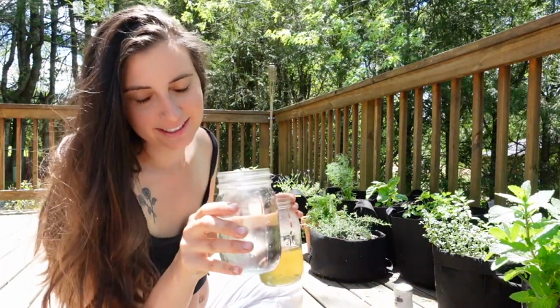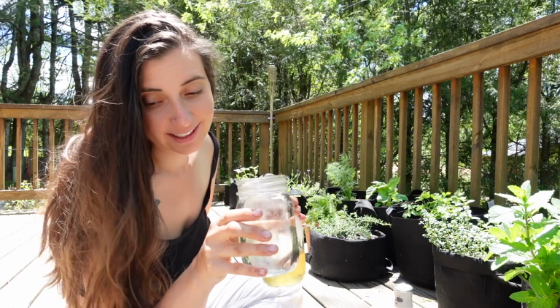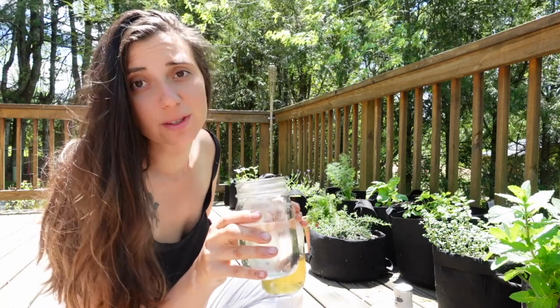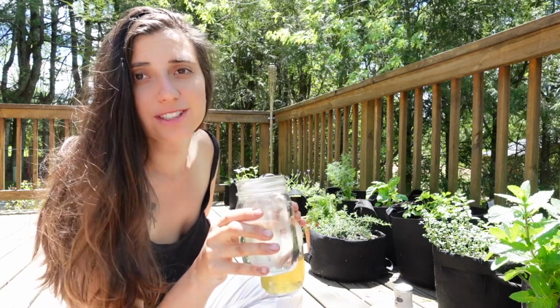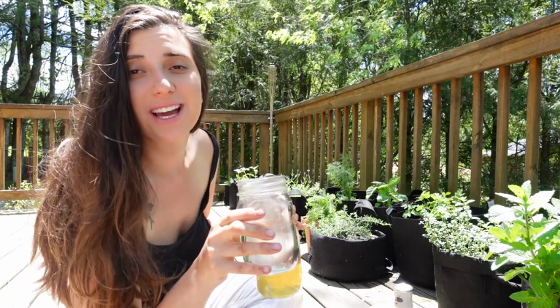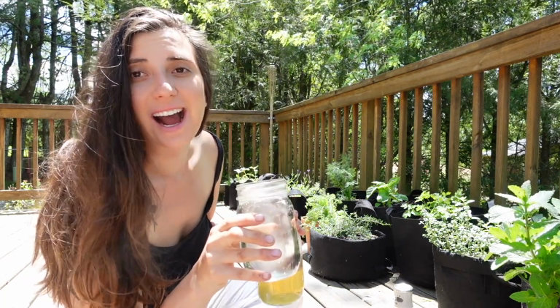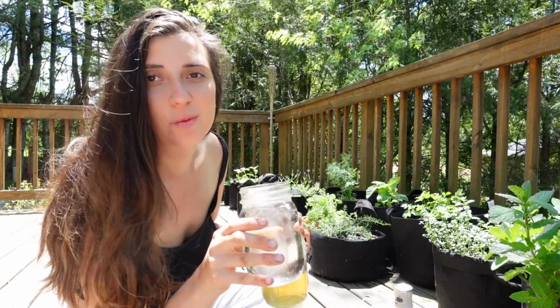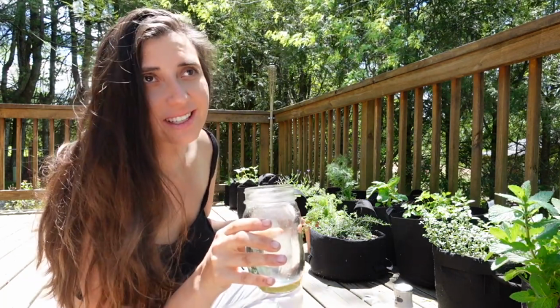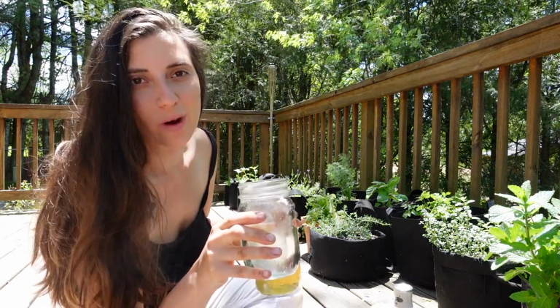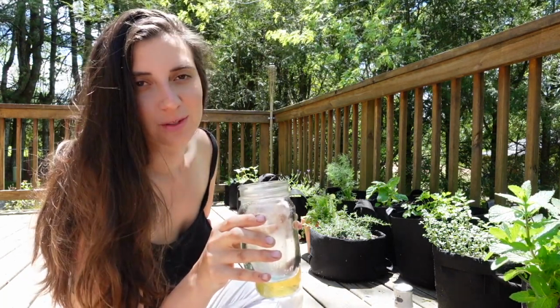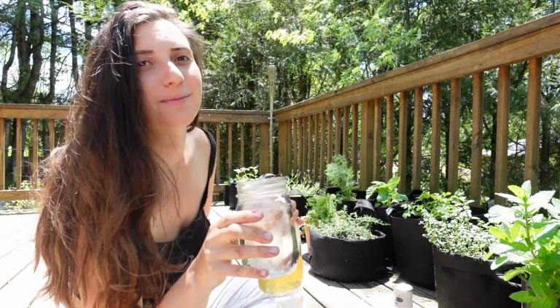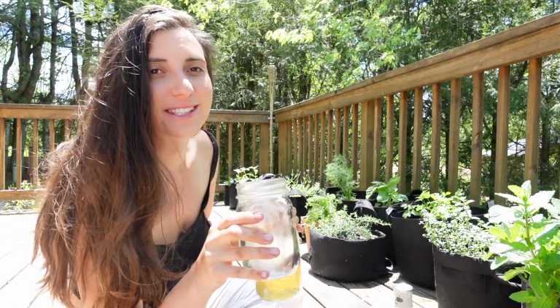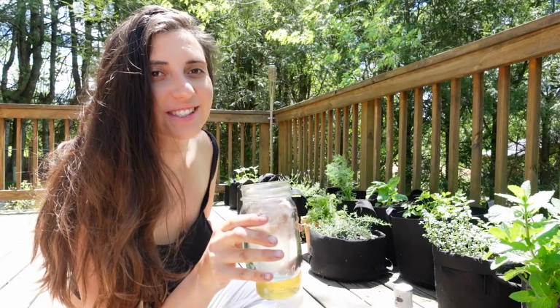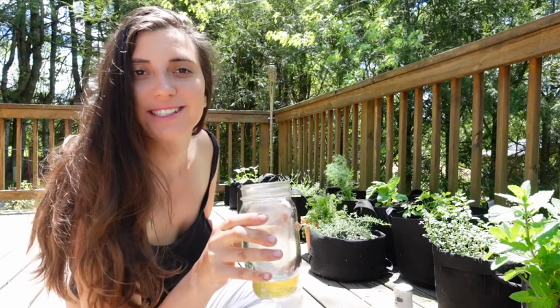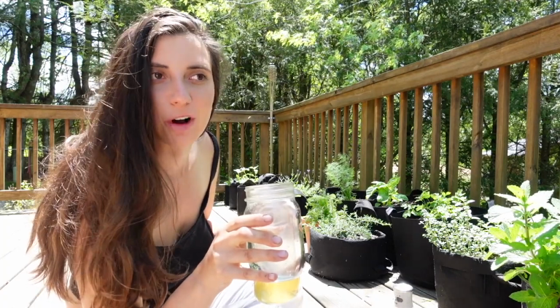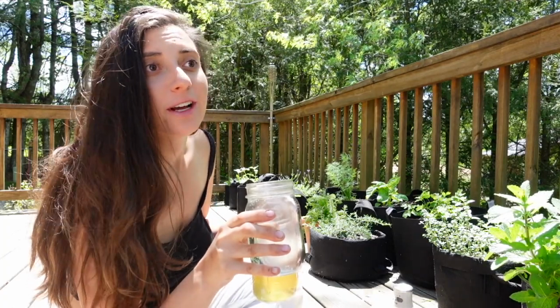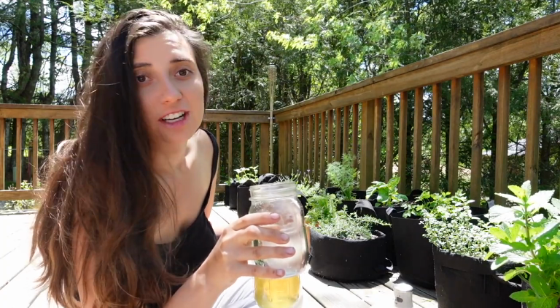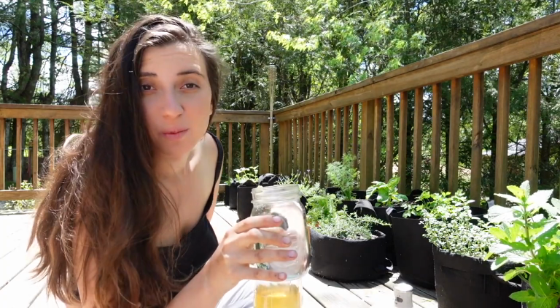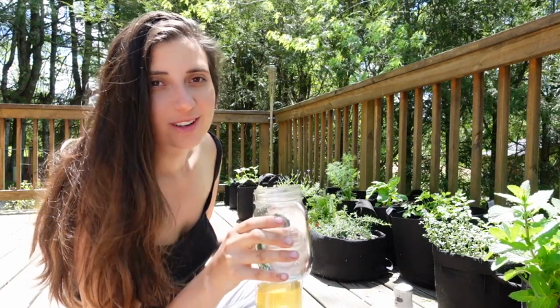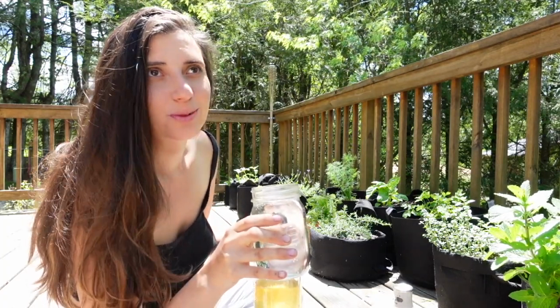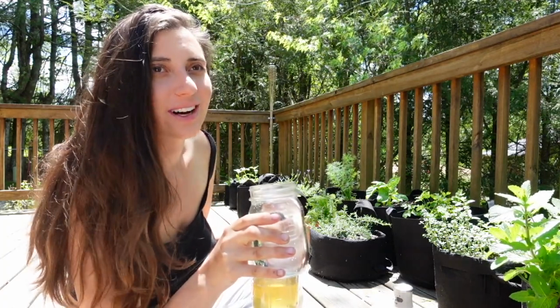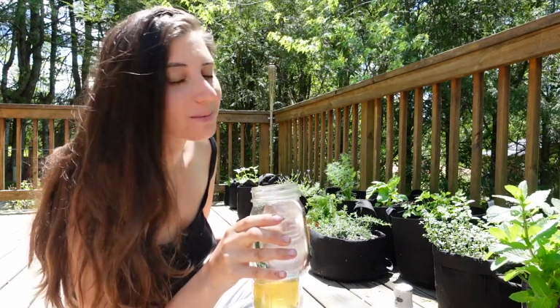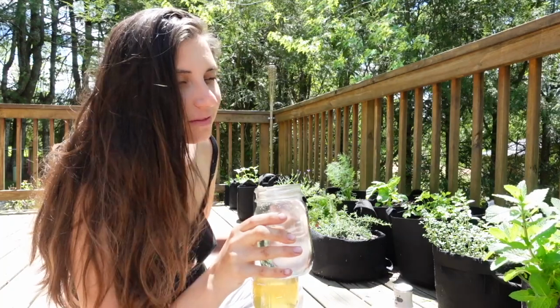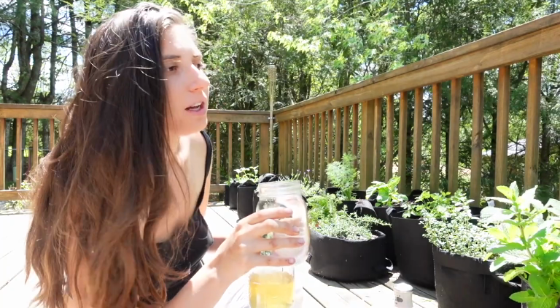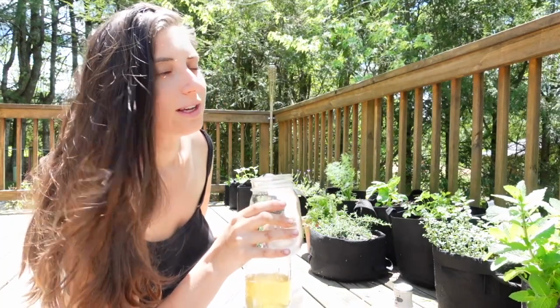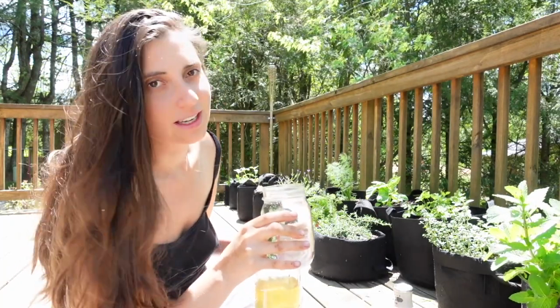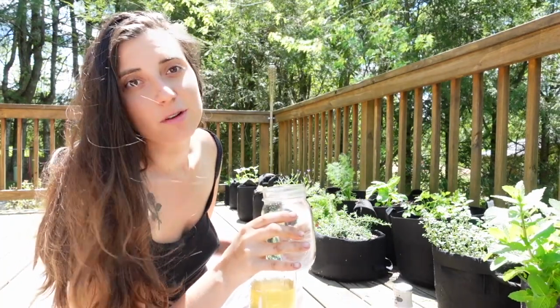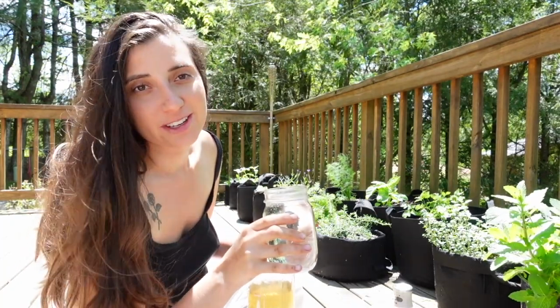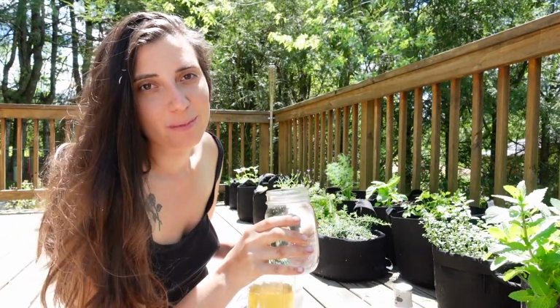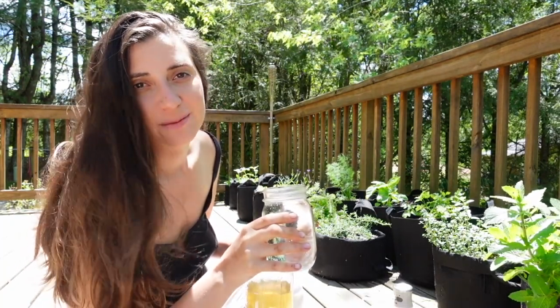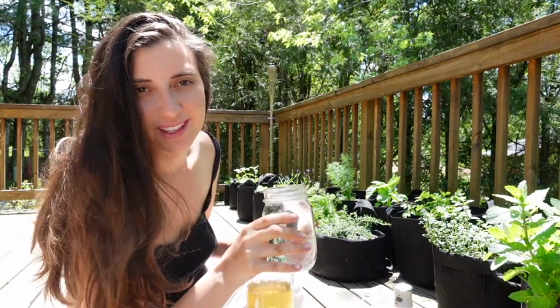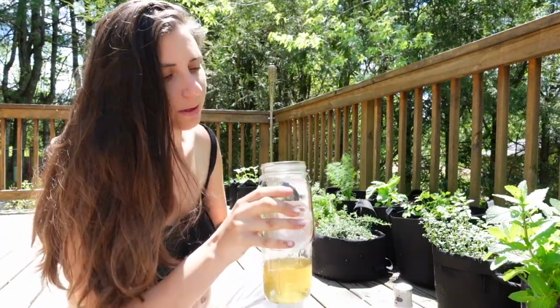Here it's really important to use high quality water. You want some minerals left in it, so no distilled water — fresh spring water if possible, just the best you can find. We are lucky enough to have a well here on our property and we filter that through Berkey.